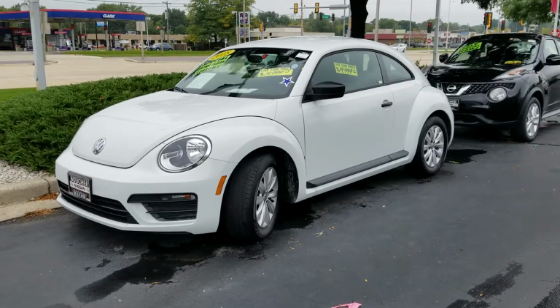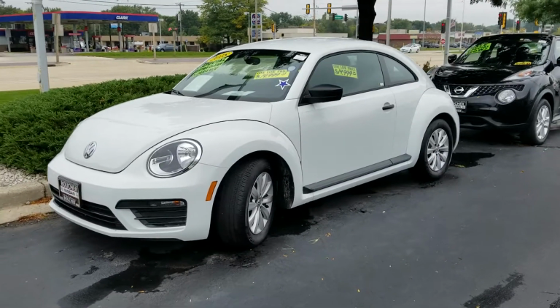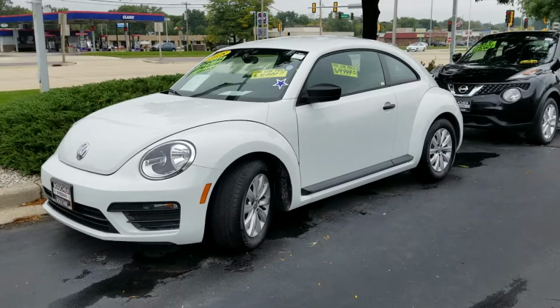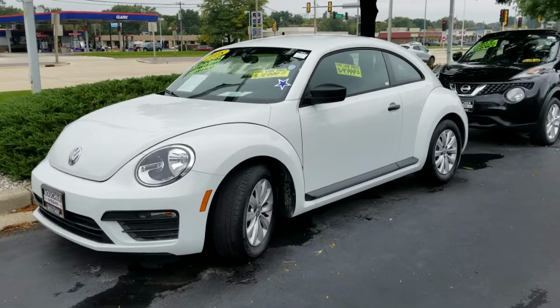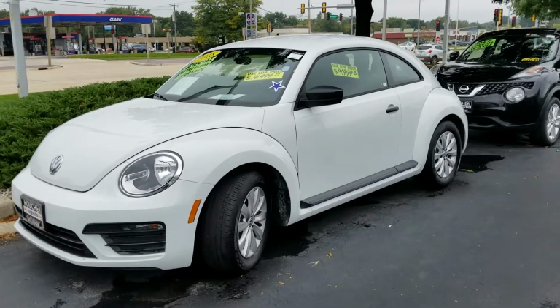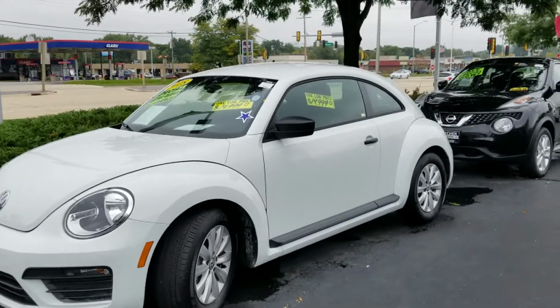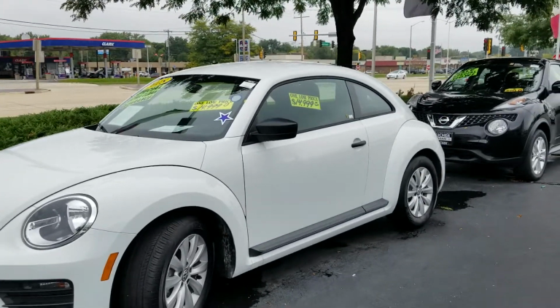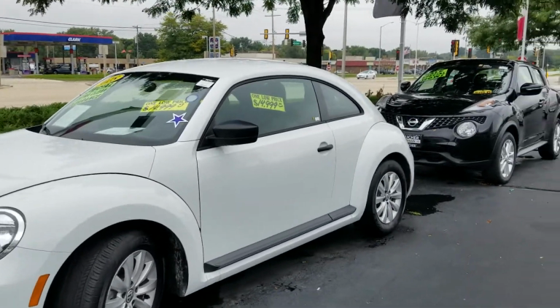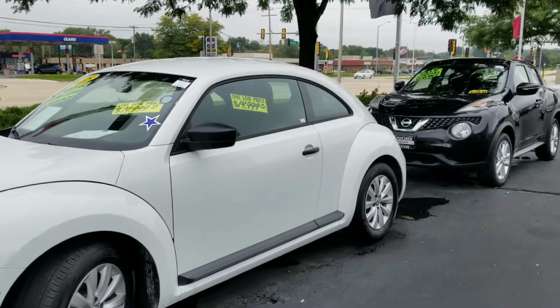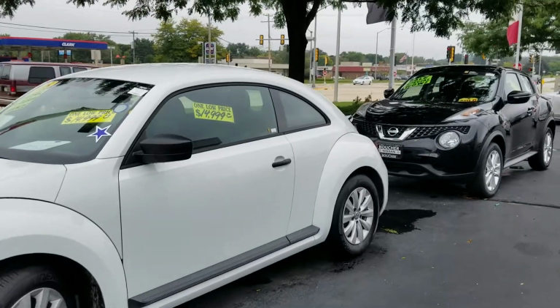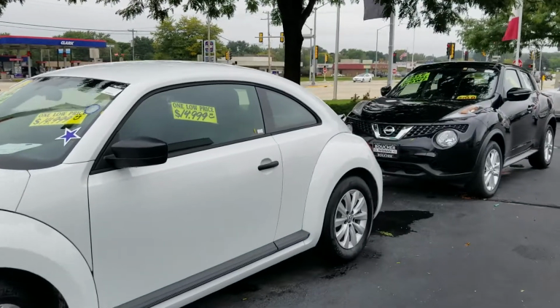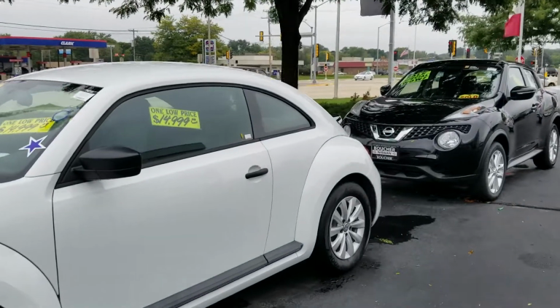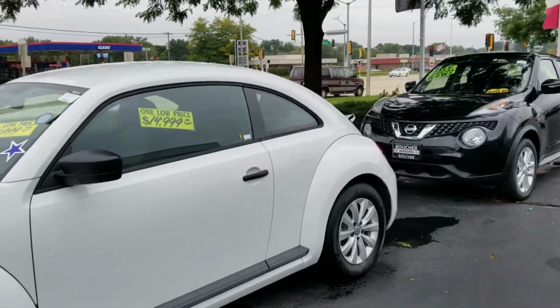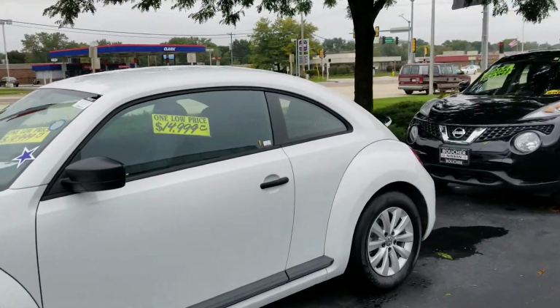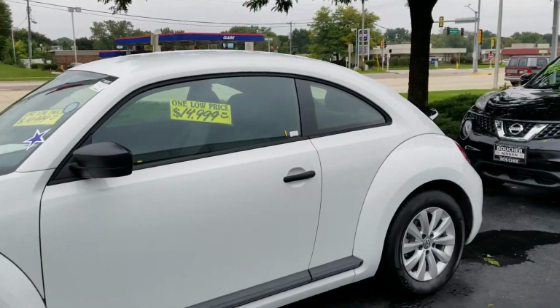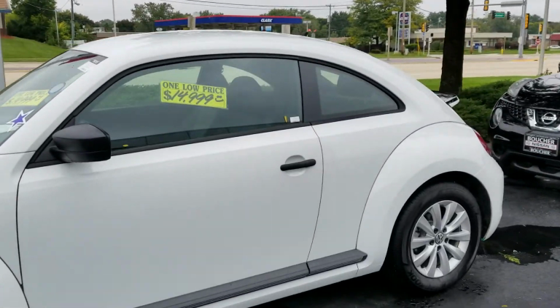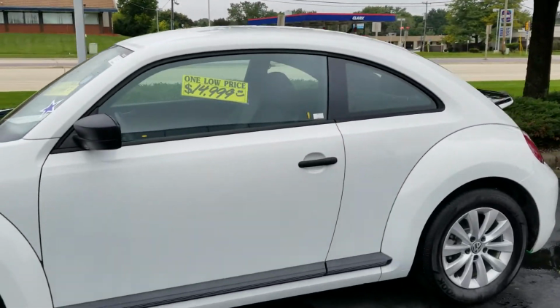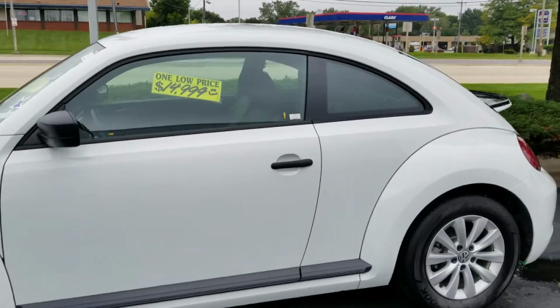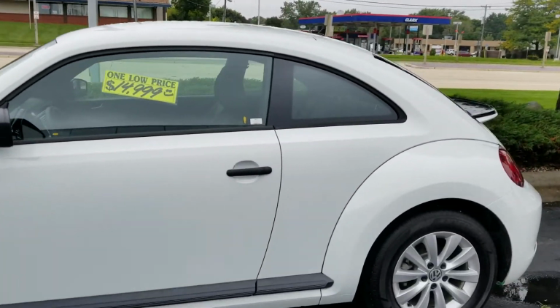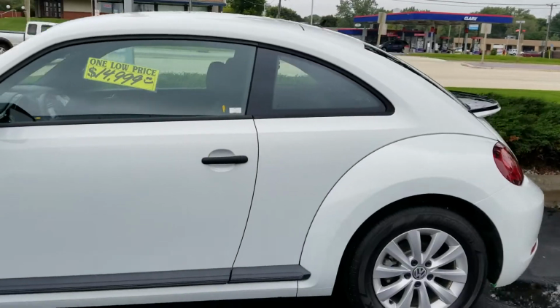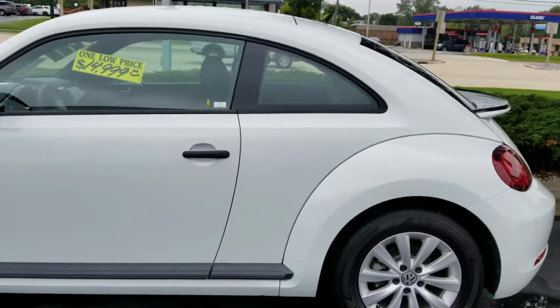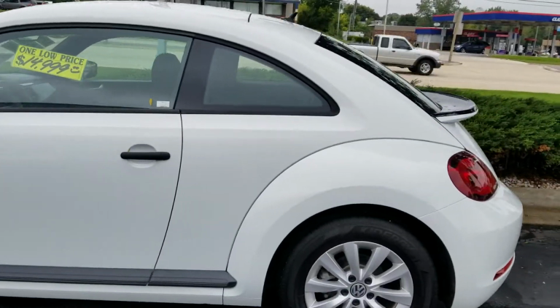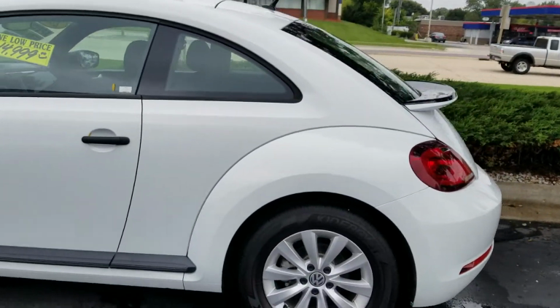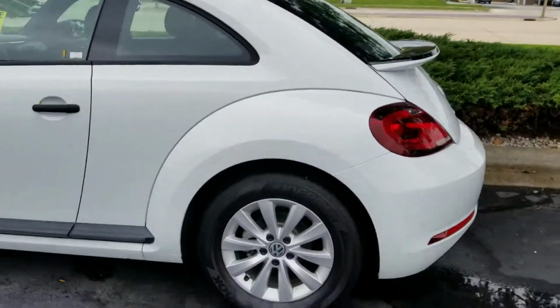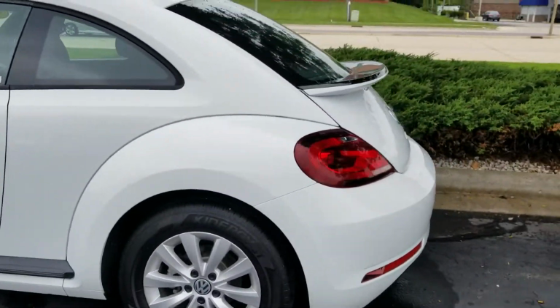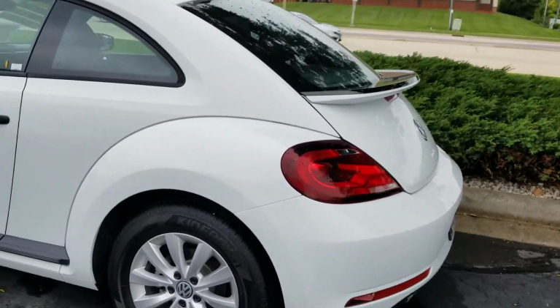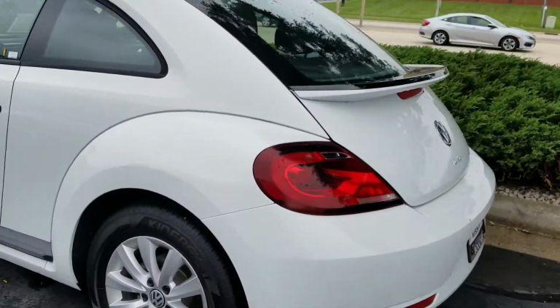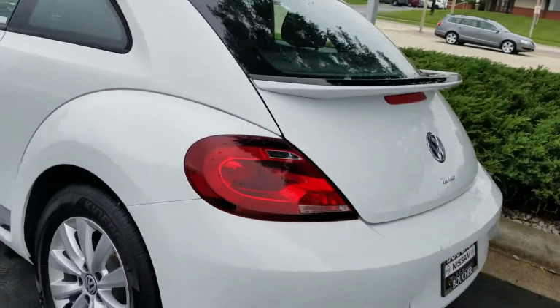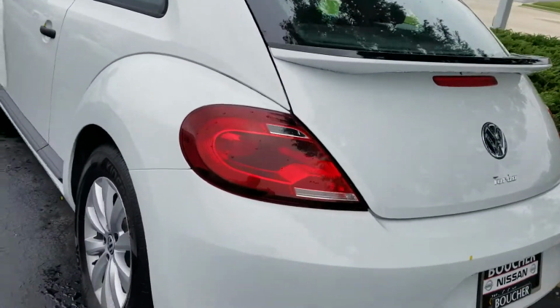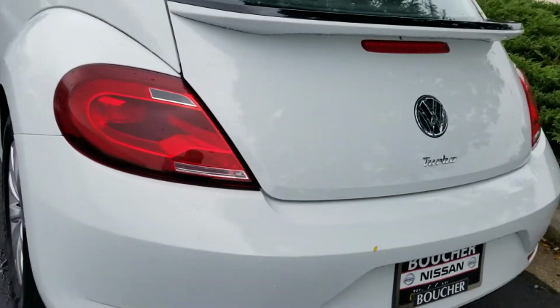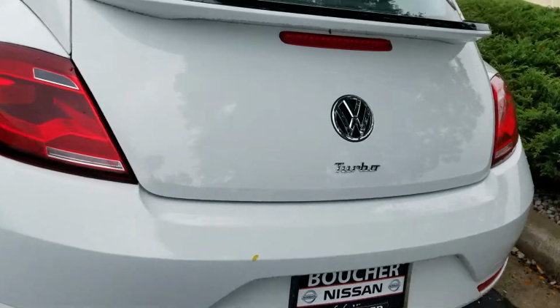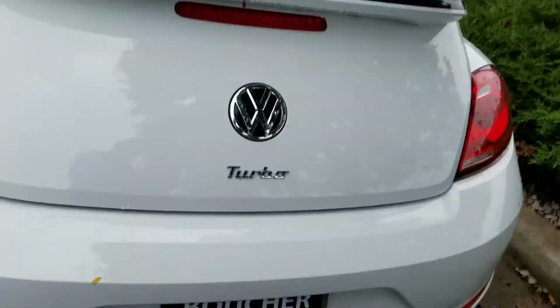Hello Sharon, it's Lenny DiBrito from Boucher and I wanted to put together a little video of your 2018 VW Beetle with the turbo. Very well taken care of, only 4,000 miles on it. Go ahead and walk around the vehicle.